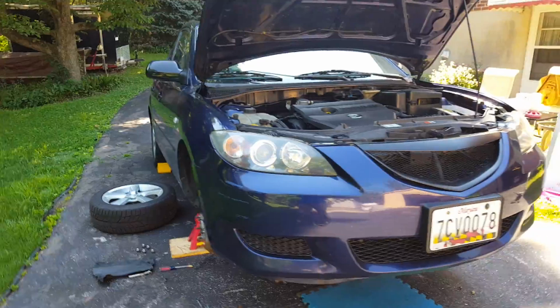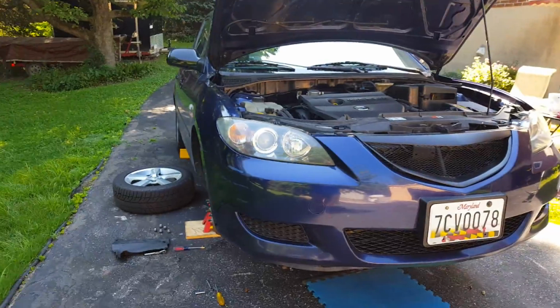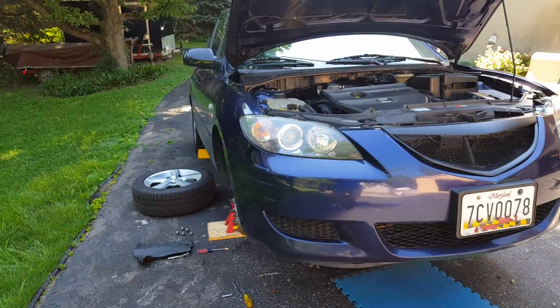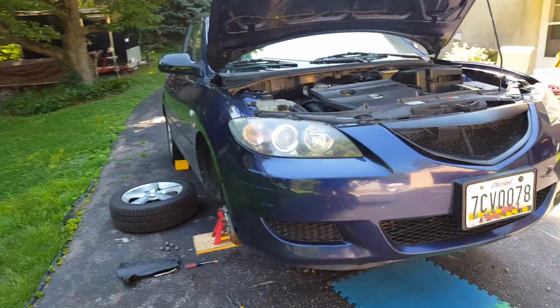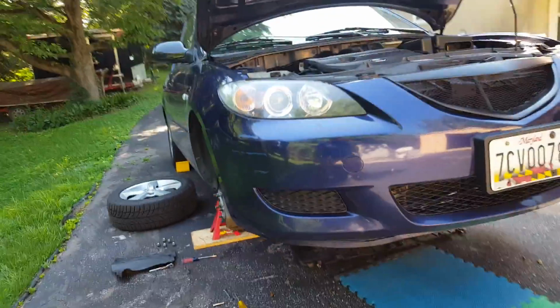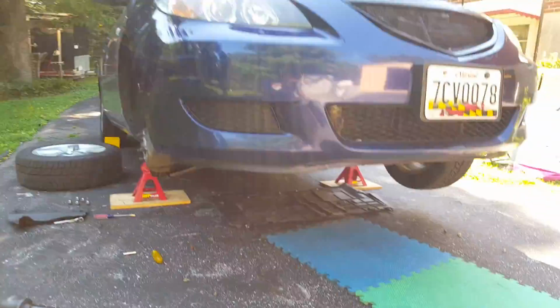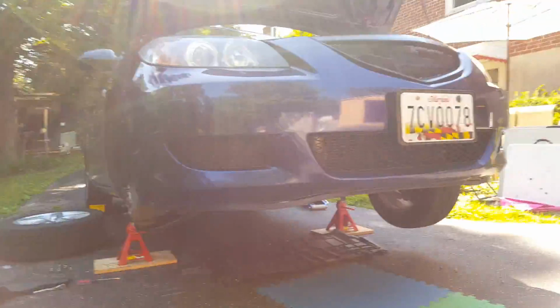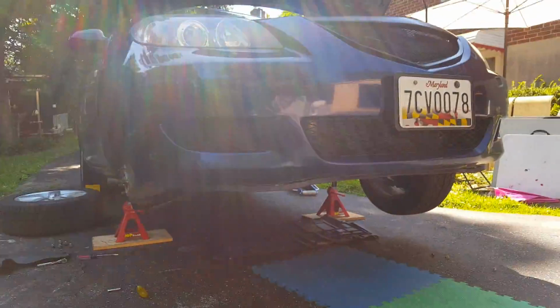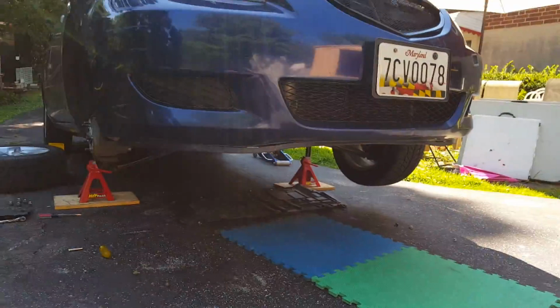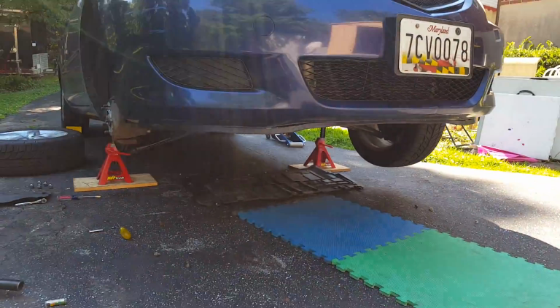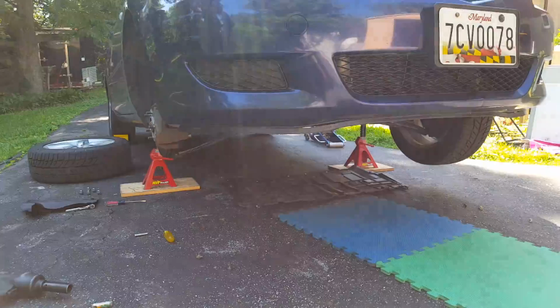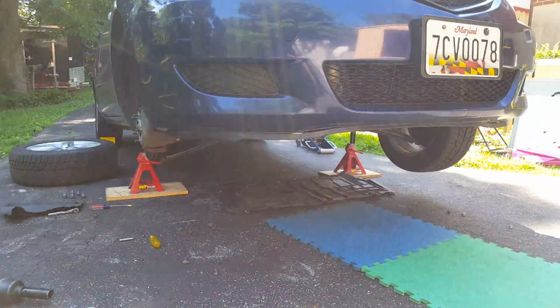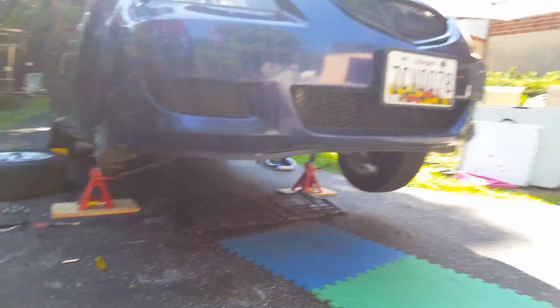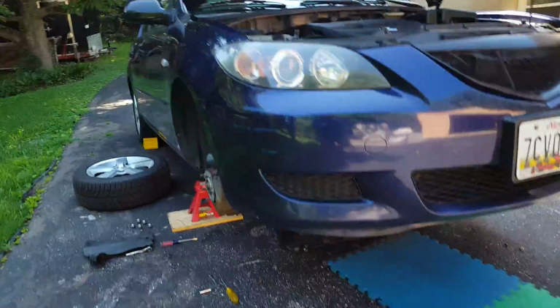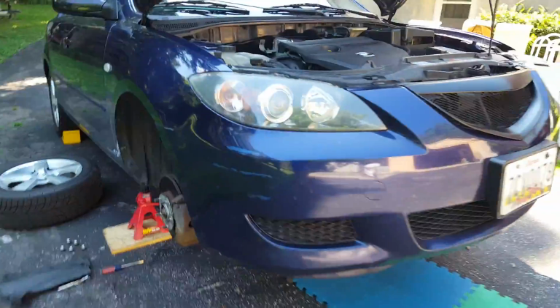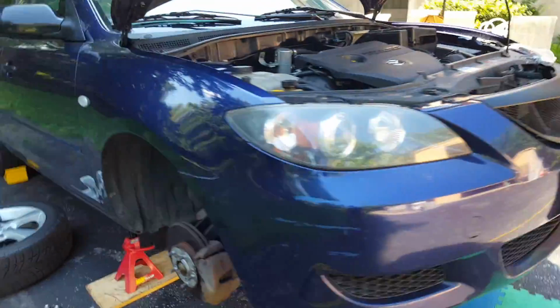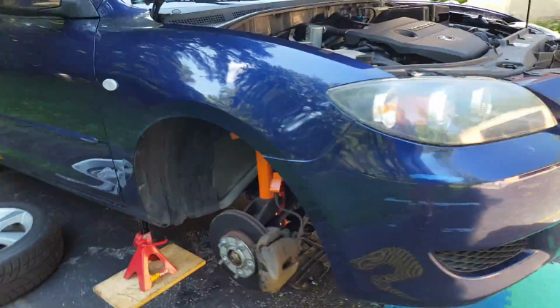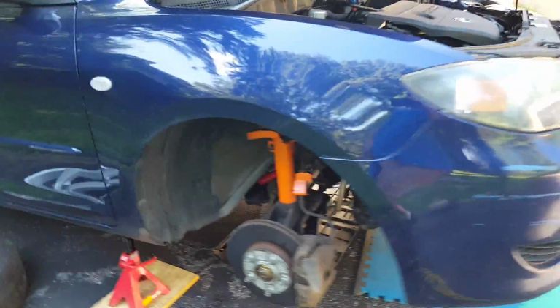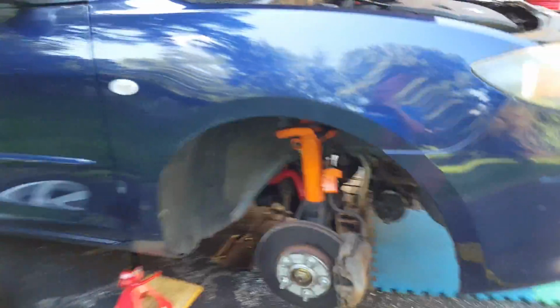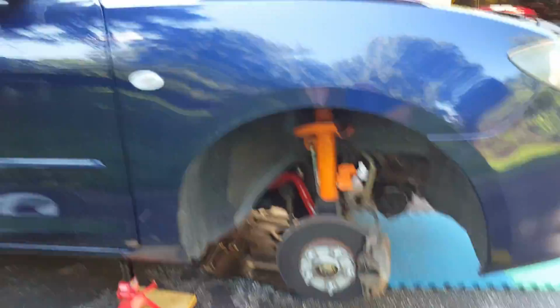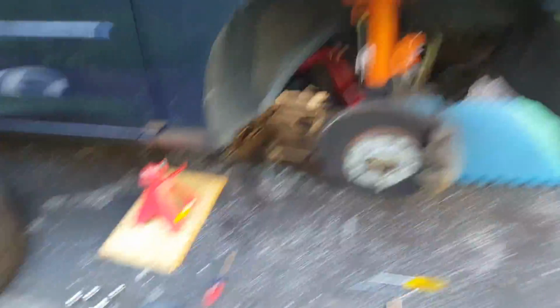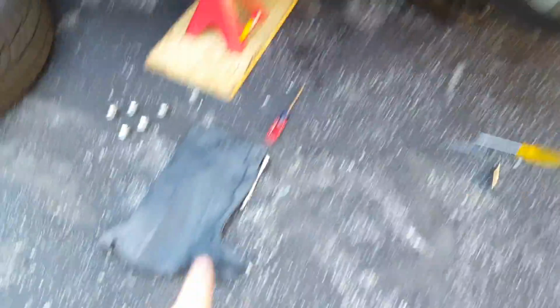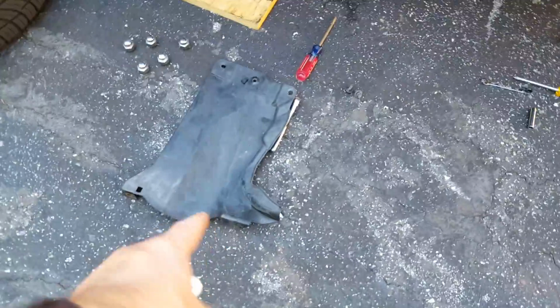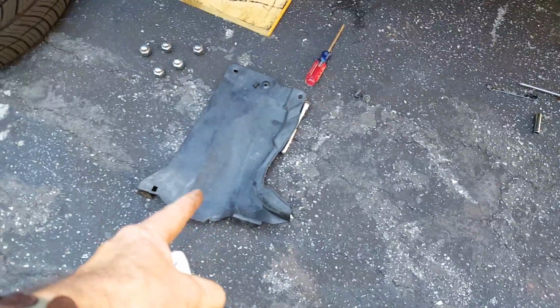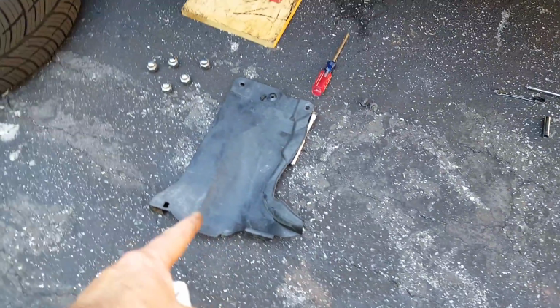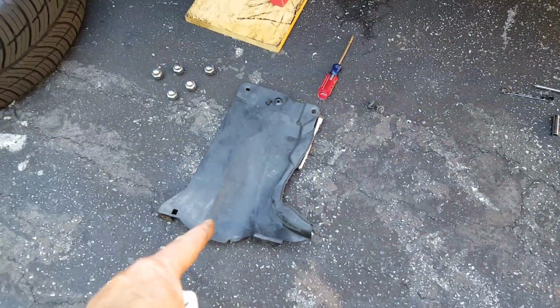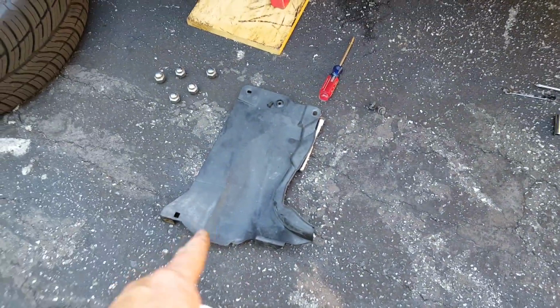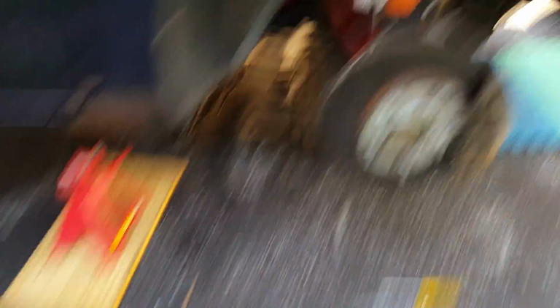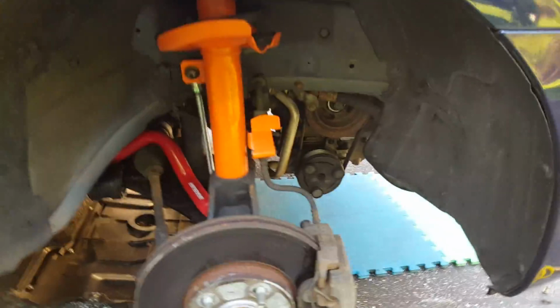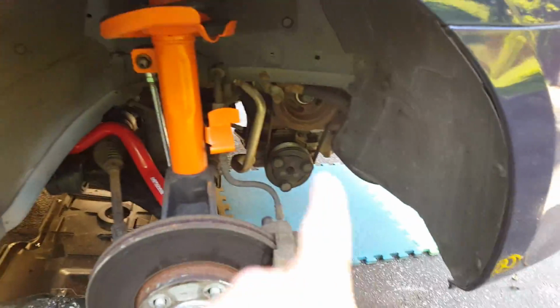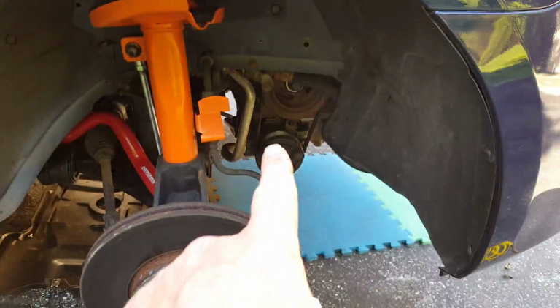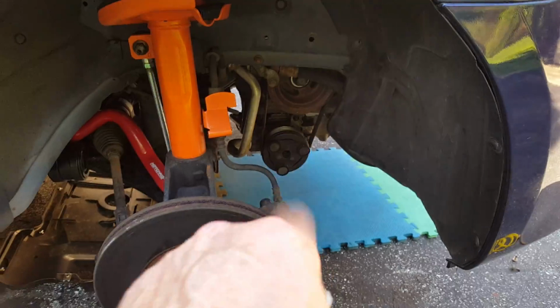First thing you're going to have to do is put the car up on jack stands like I've done. Remove the under tray. You'll have to come over here, remove the wheel, and remove this piece right here — it goes right in there.